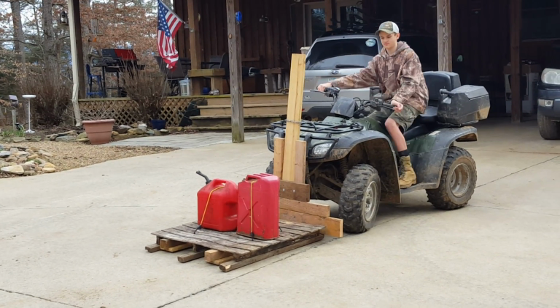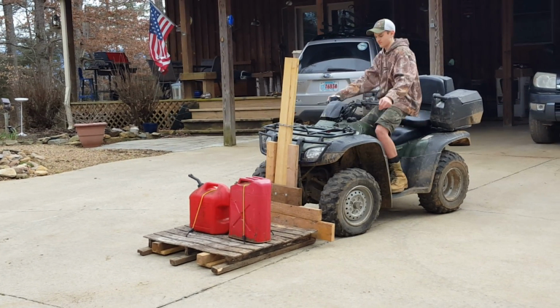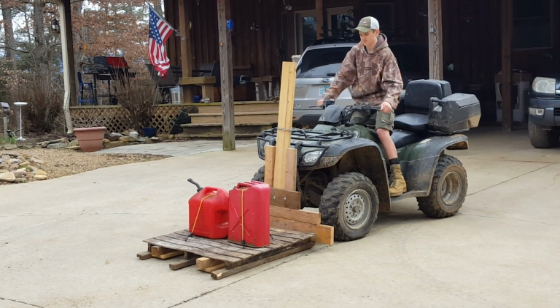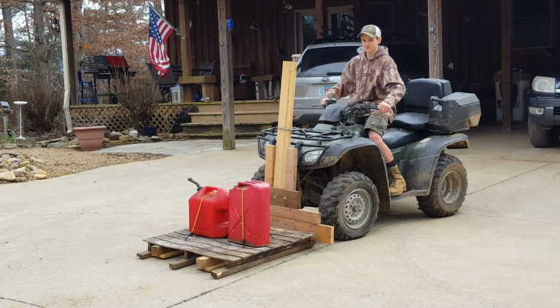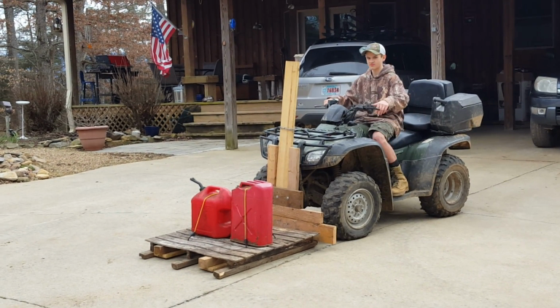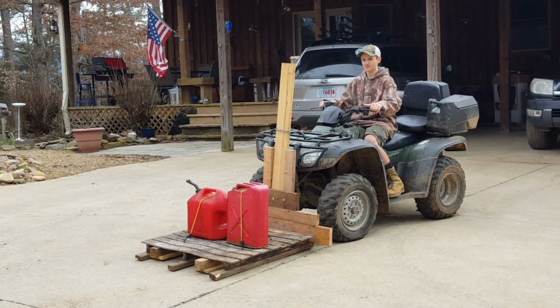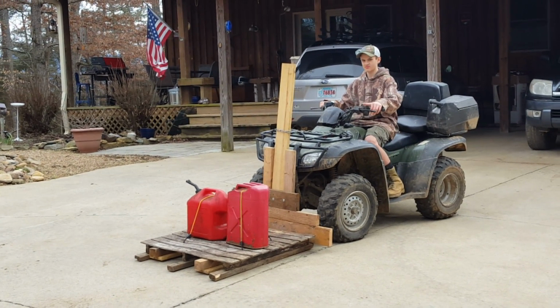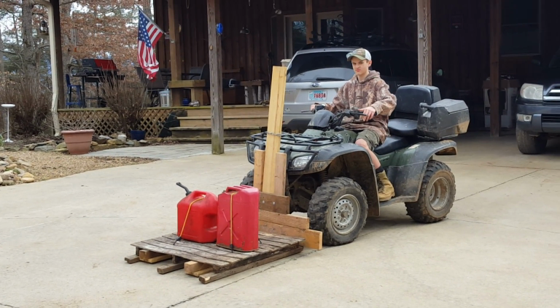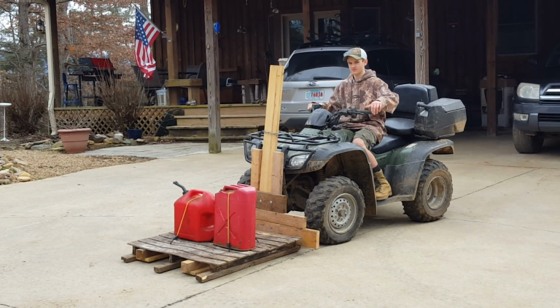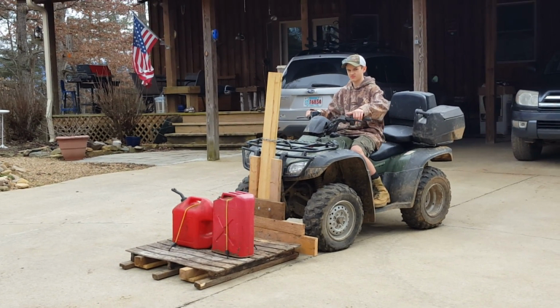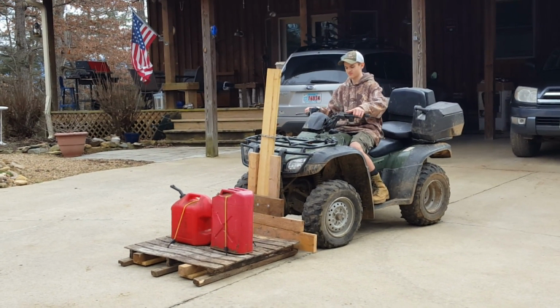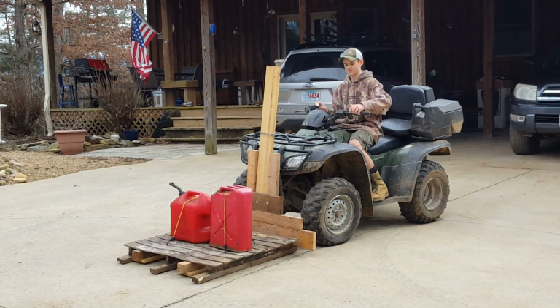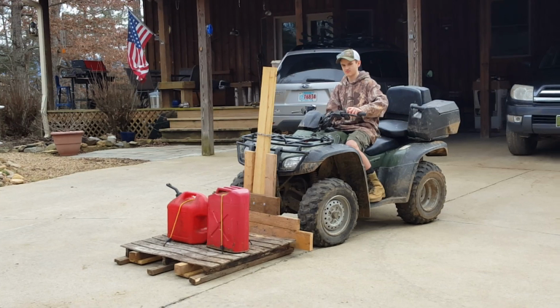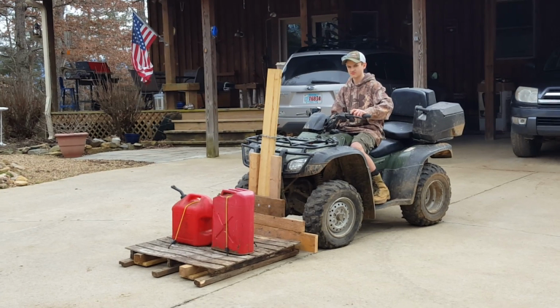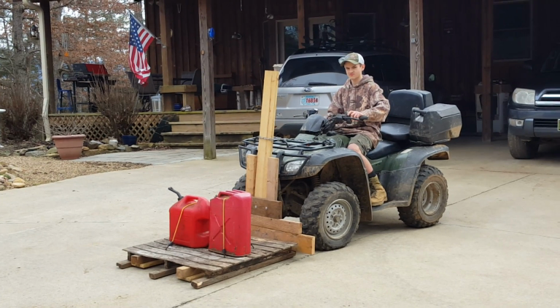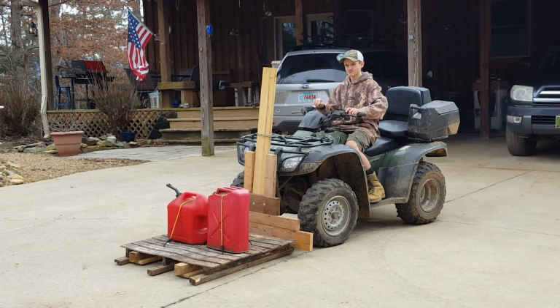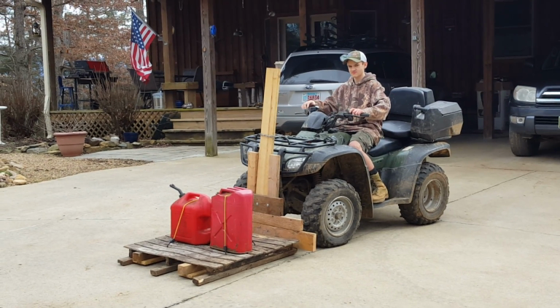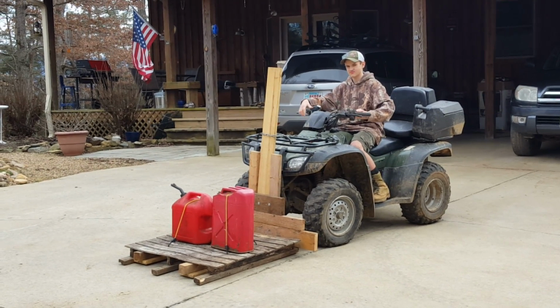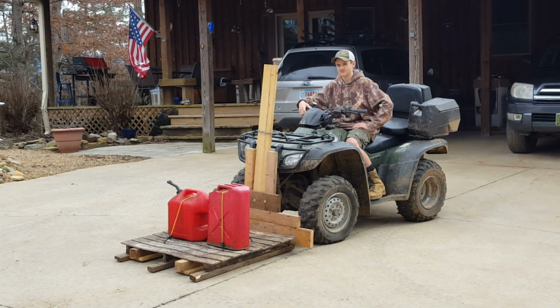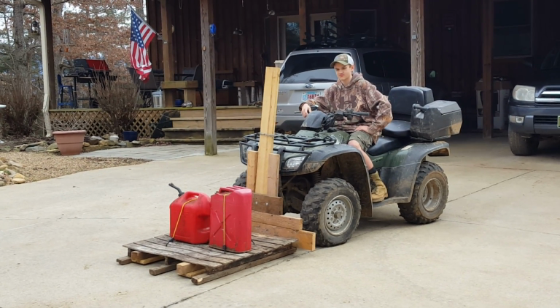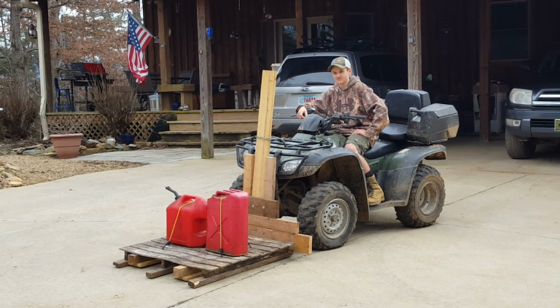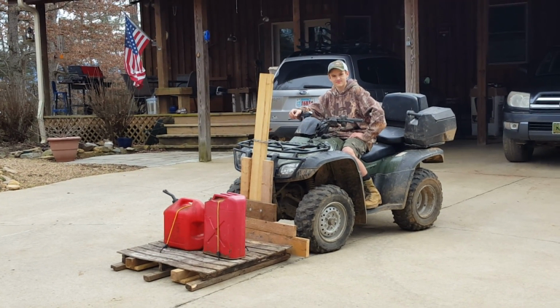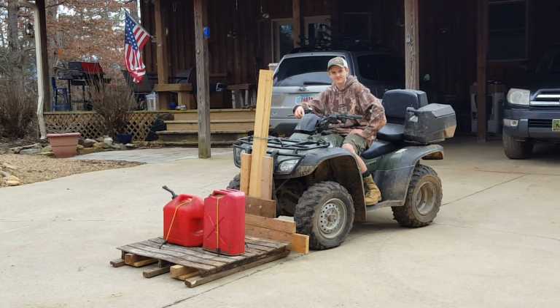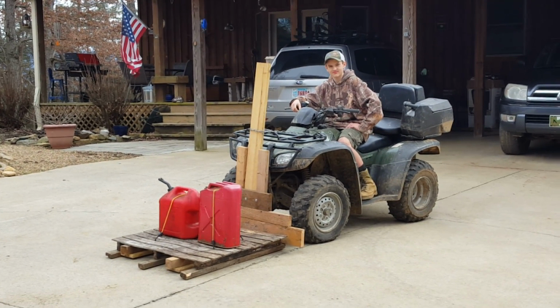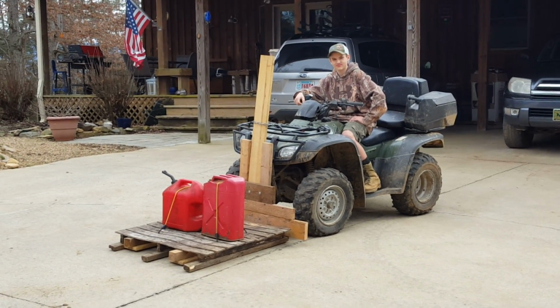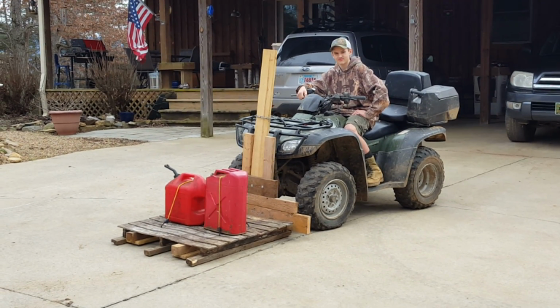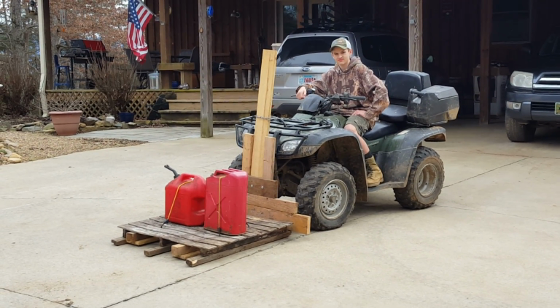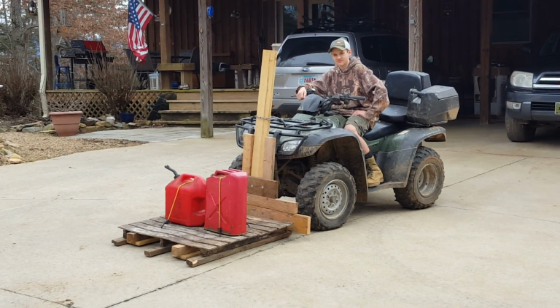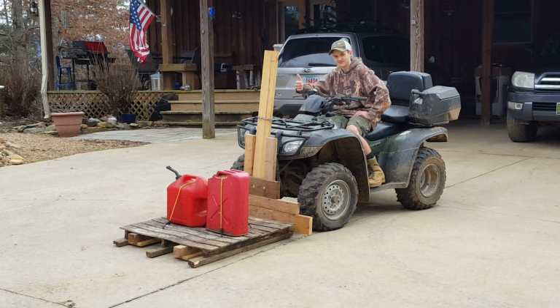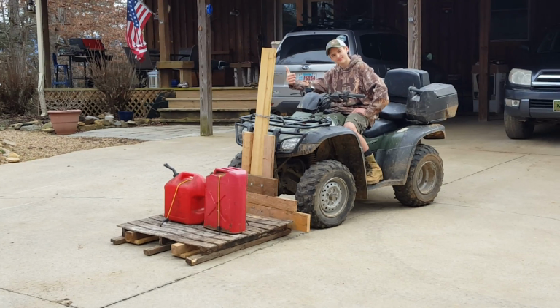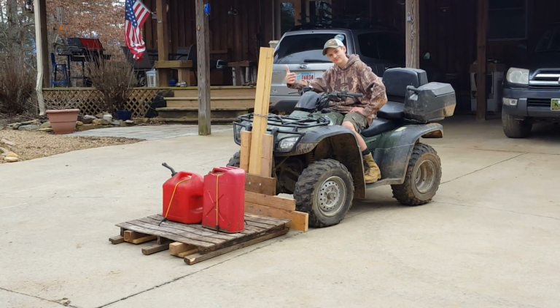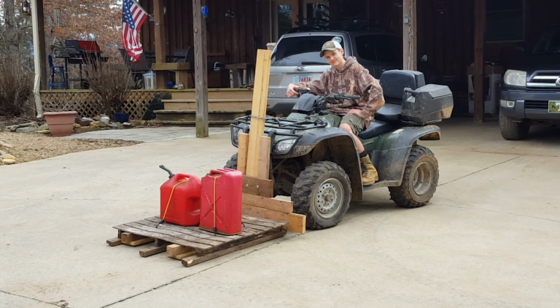And that's his first attempt at building his own forklift, all on his own. Wouldn't even let me look at it until he was done. Awesome.